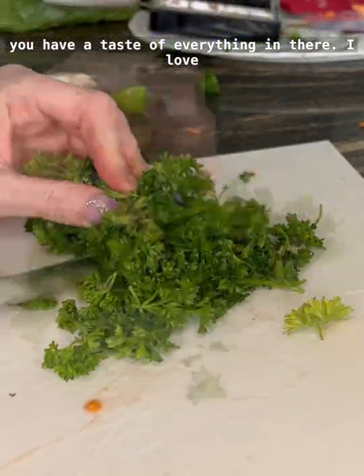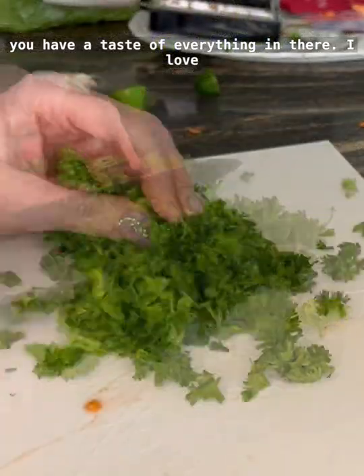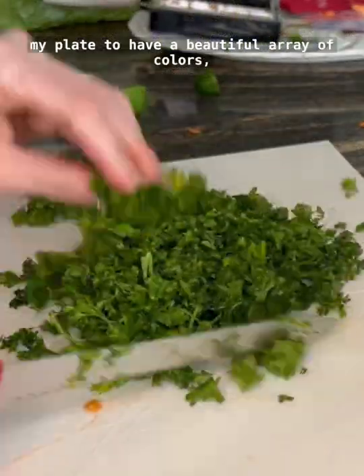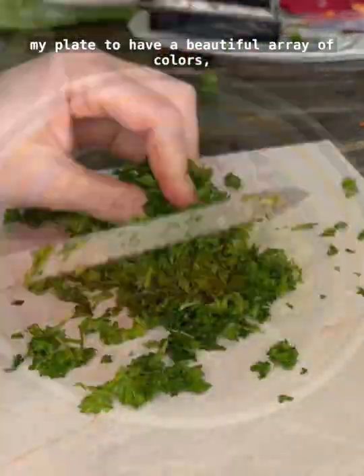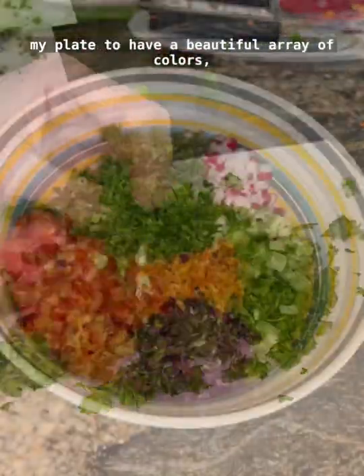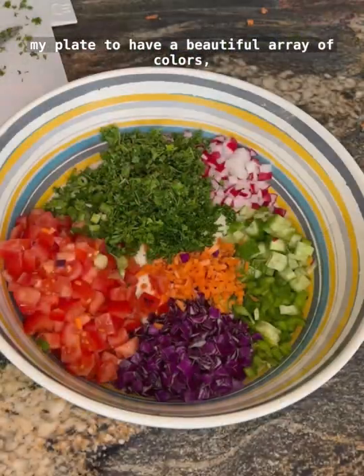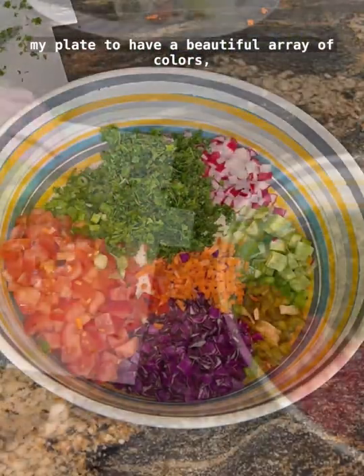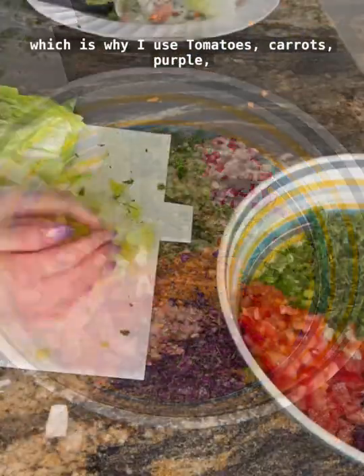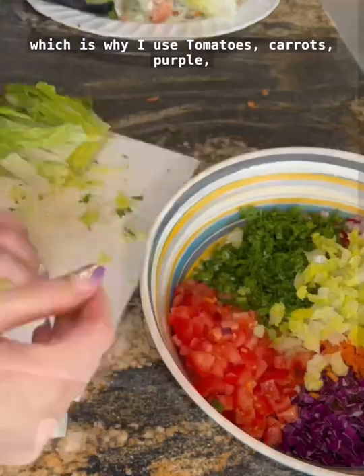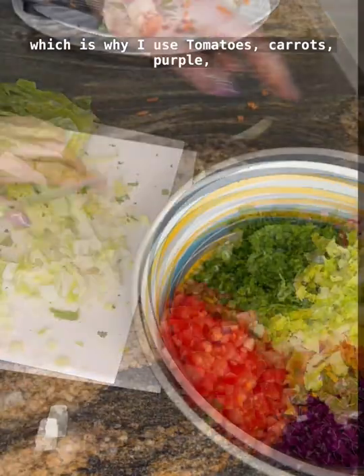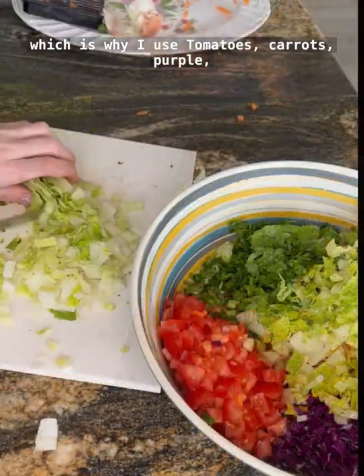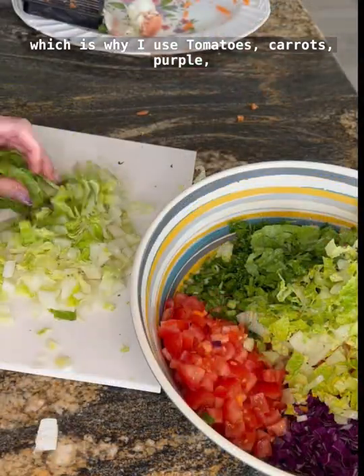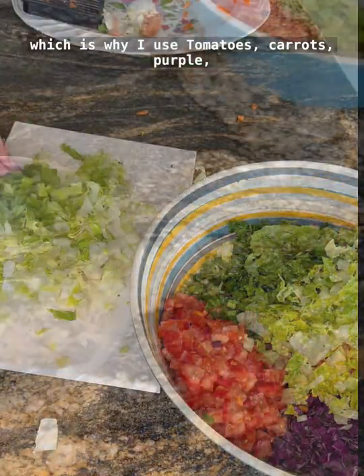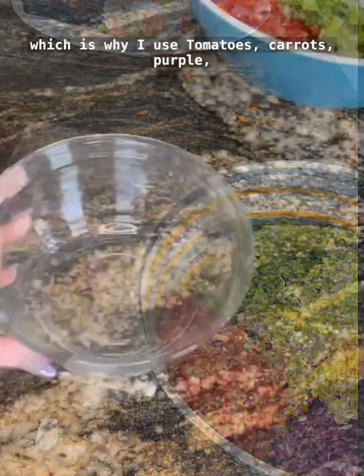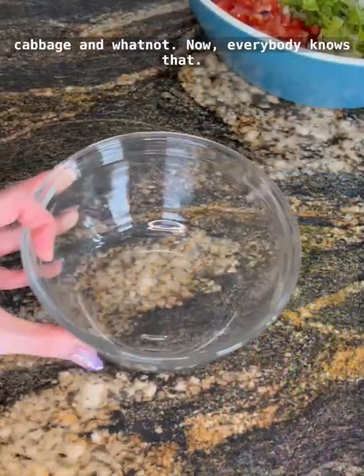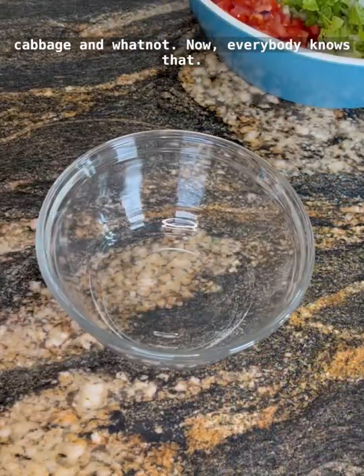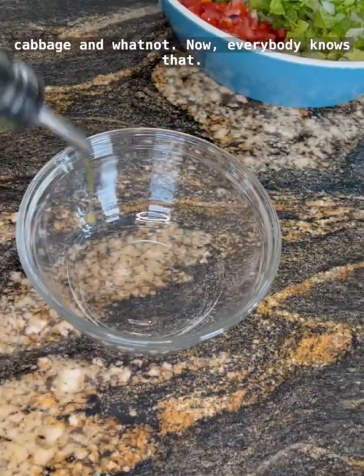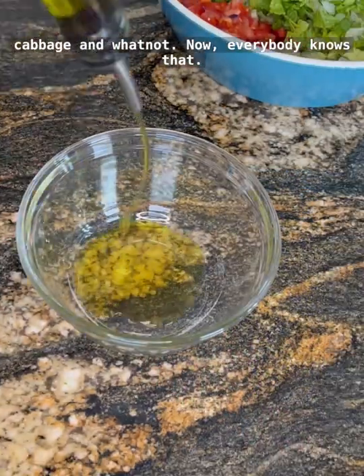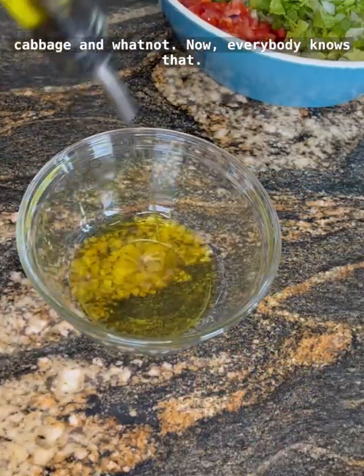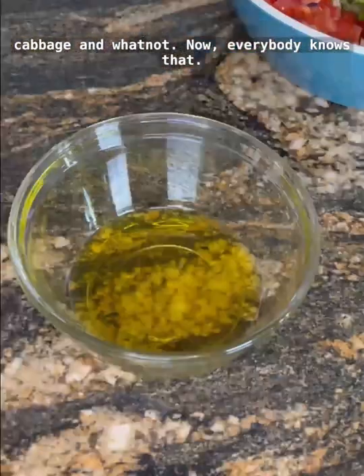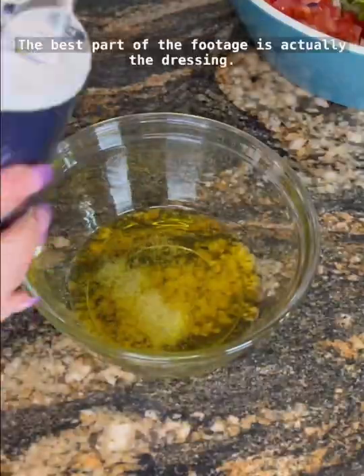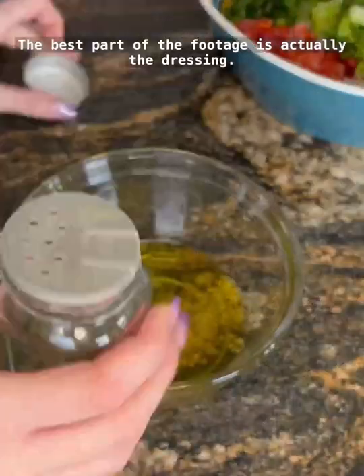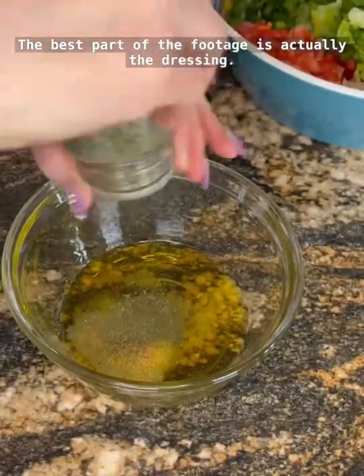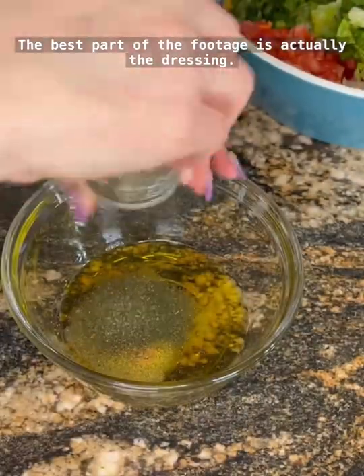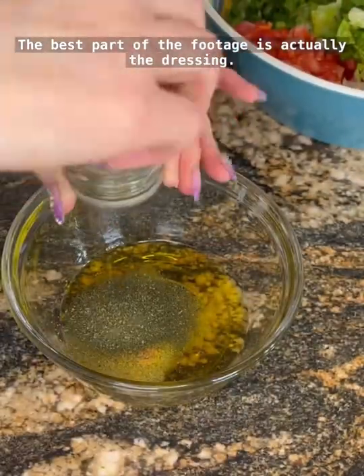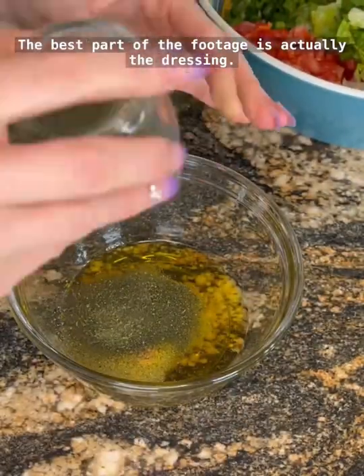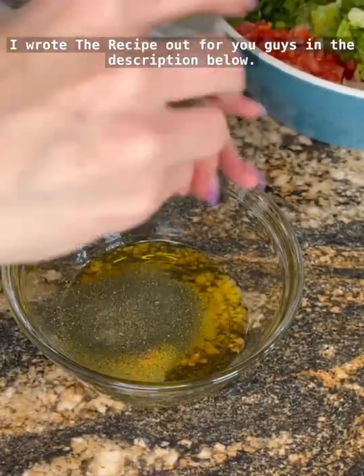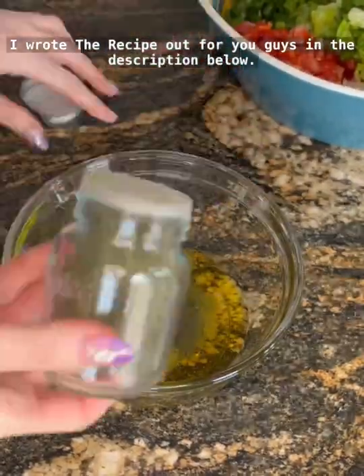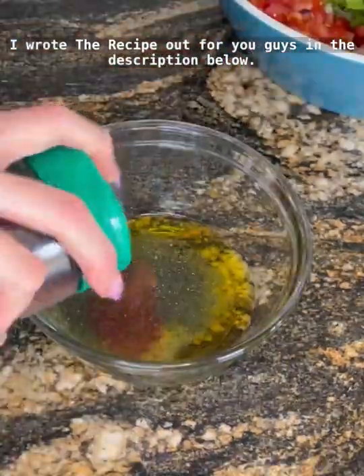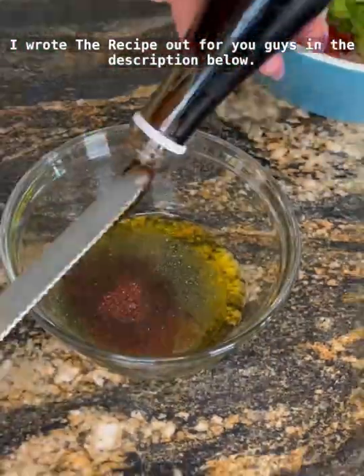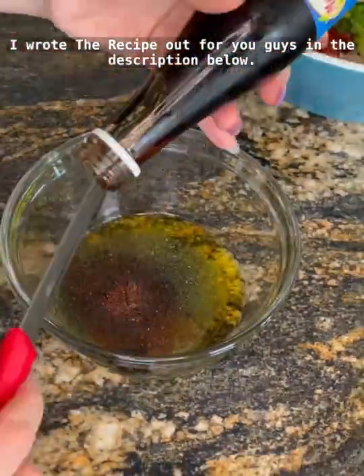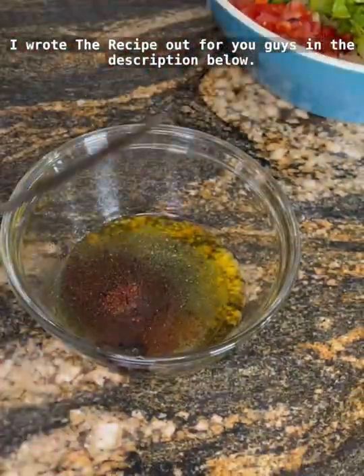I love my plate to have a beautiful array of colors, which is why I use tomatoes, carrots, purple cabbage, and whatnot. Everybody knows that the best part of the fattosh is actually the dressing — I wrote the recipe out for you guys in the description below.